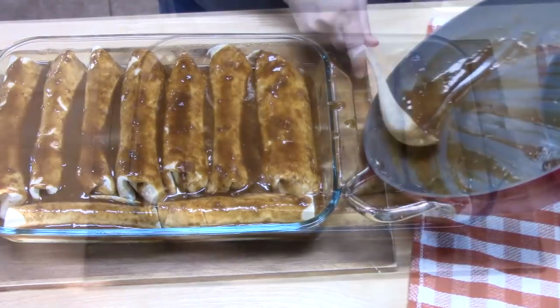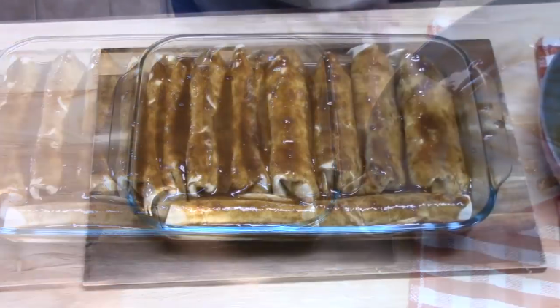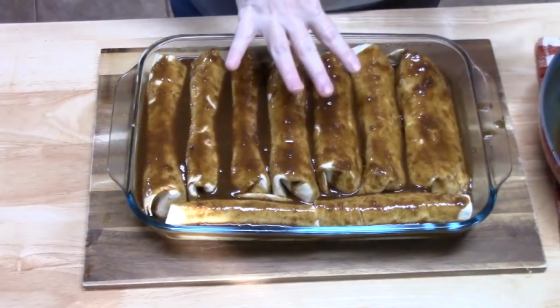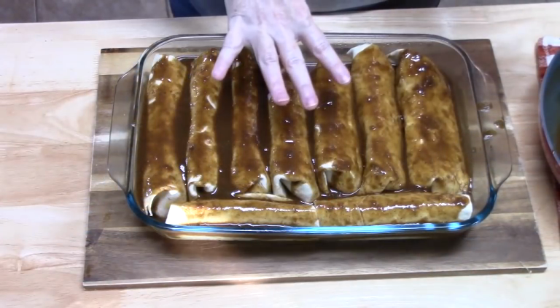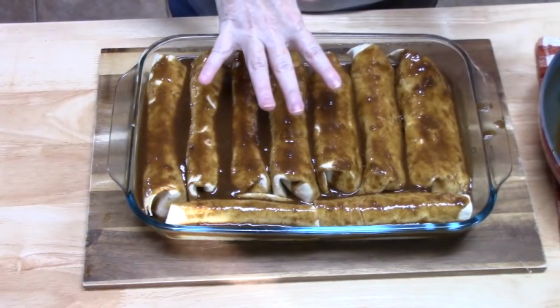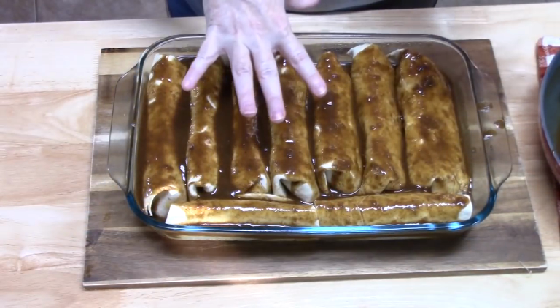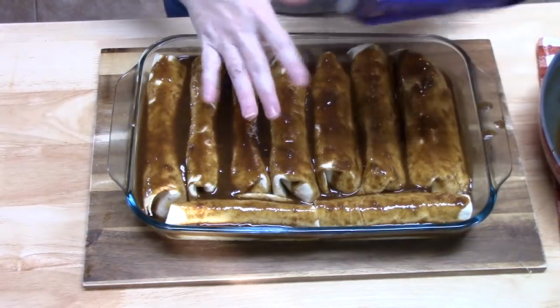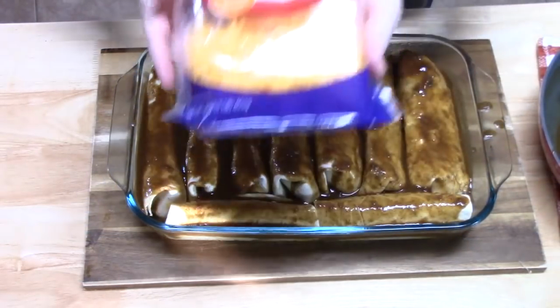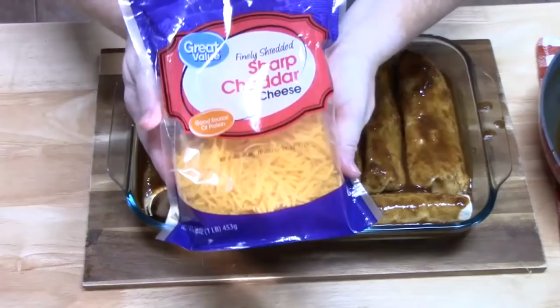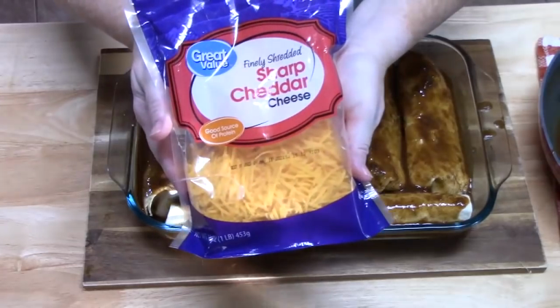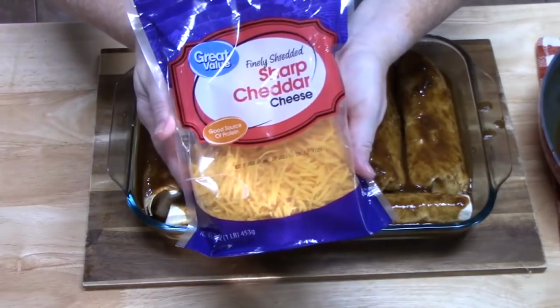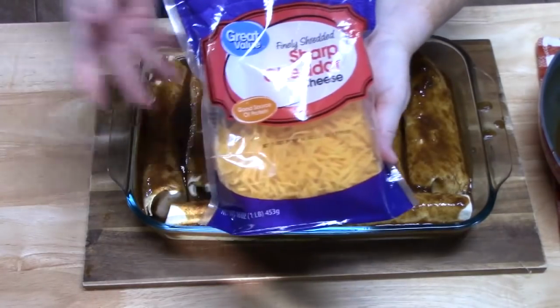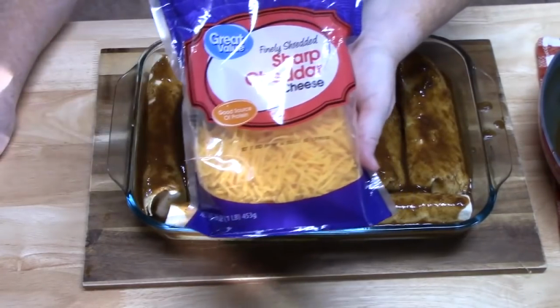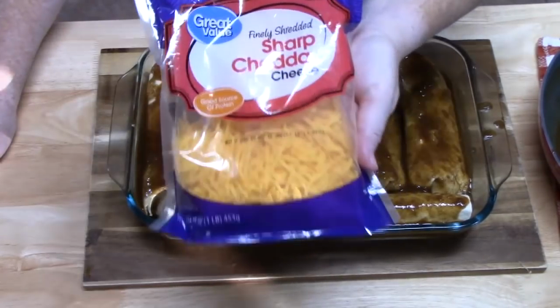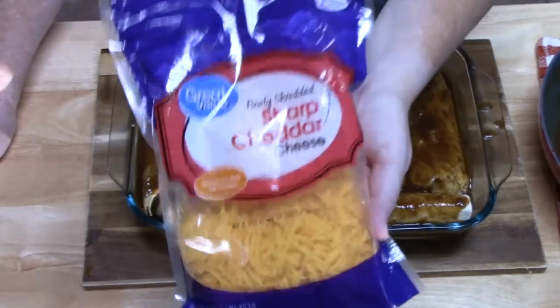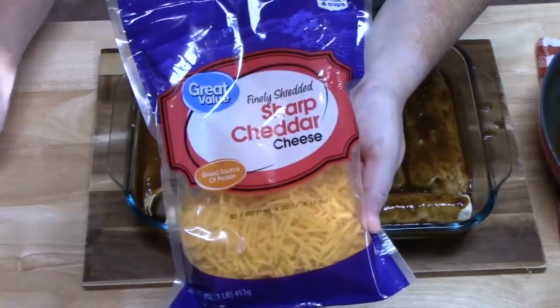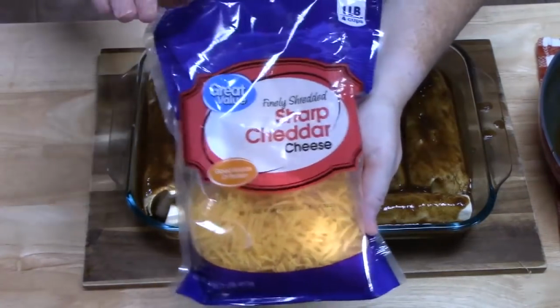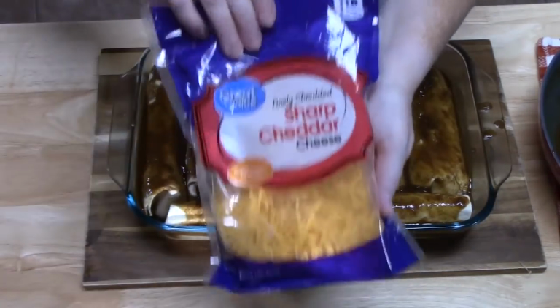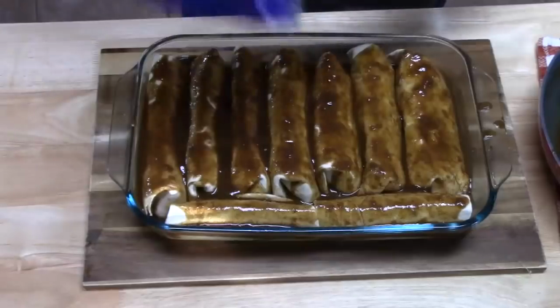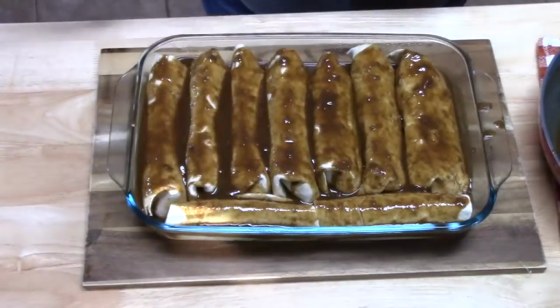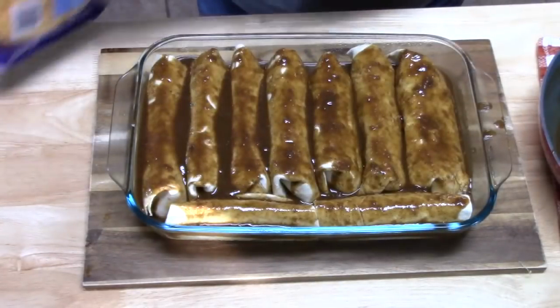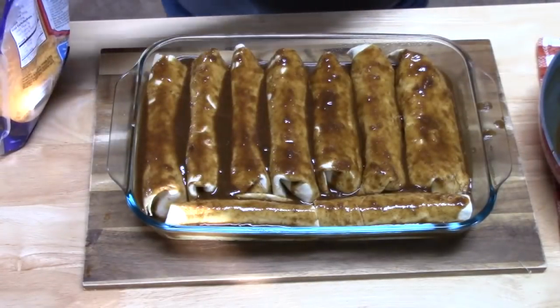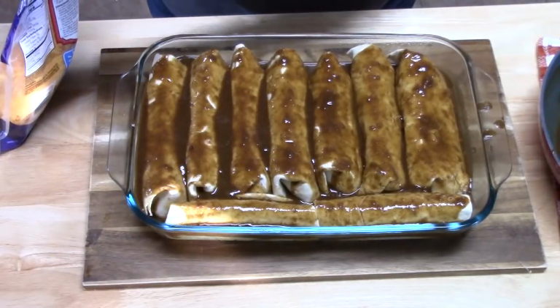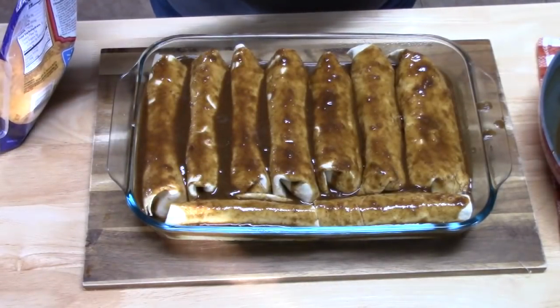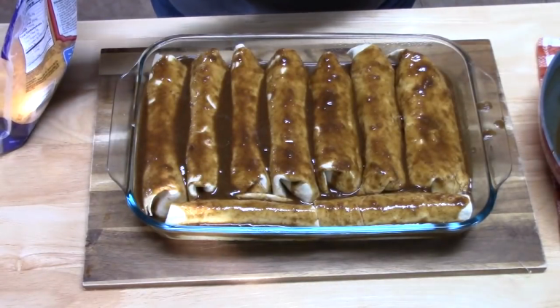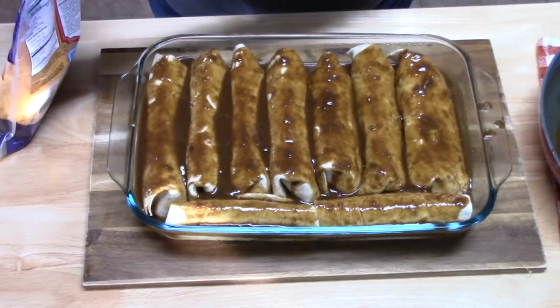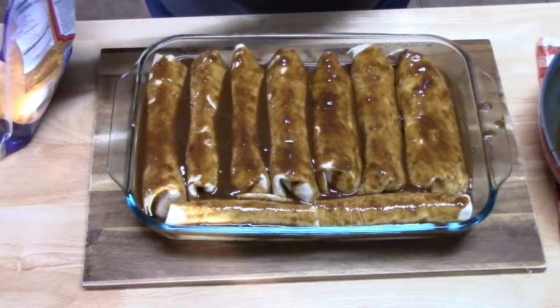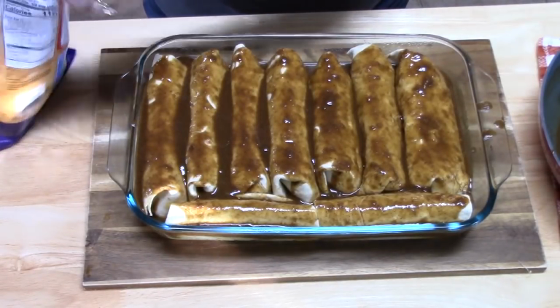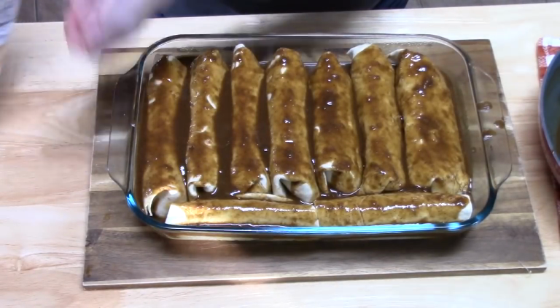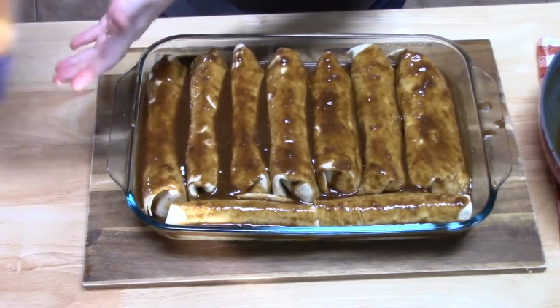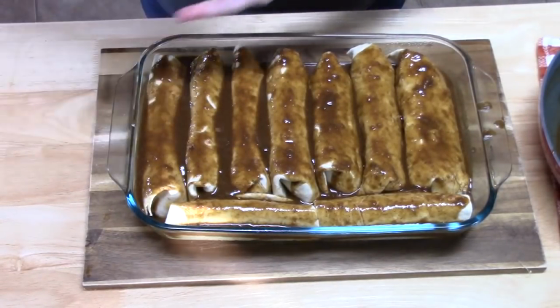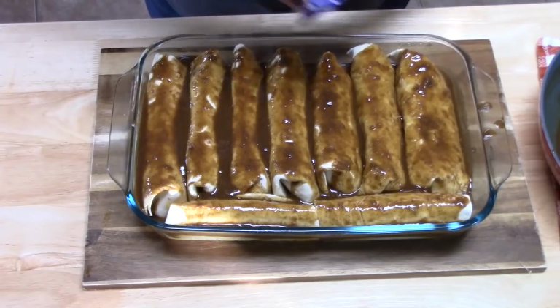We smothered these with the gravy. Now I'm going to smother it with some sharp cheddar cheese — or like I said, you can use Mexican blend cheese or Monterey Jack, whatever you got.